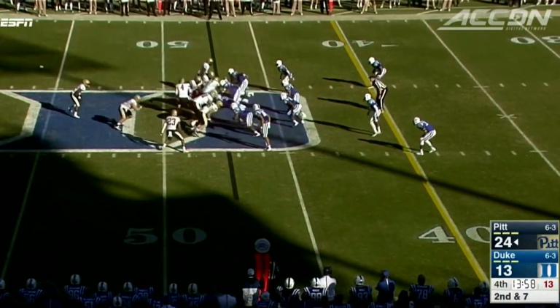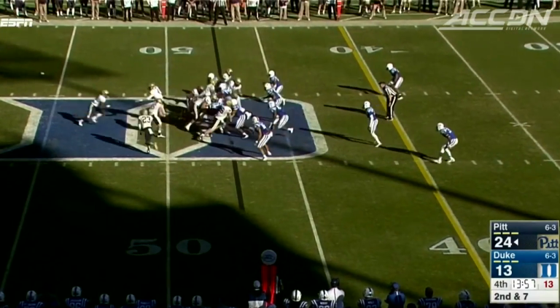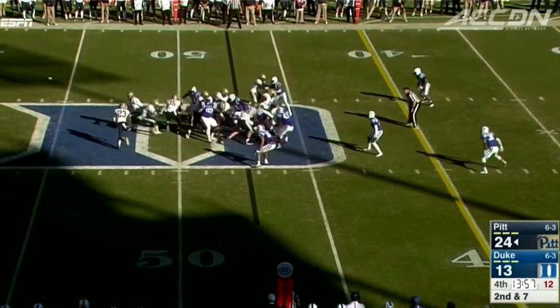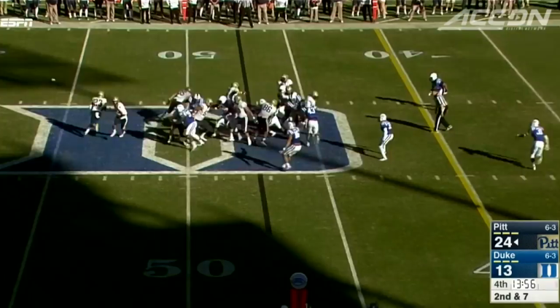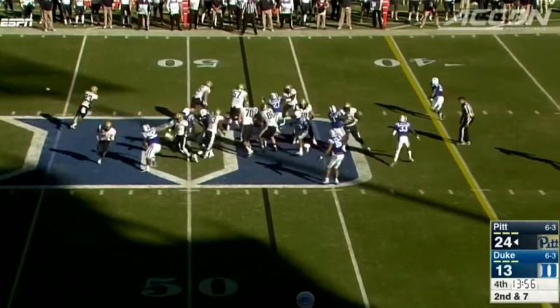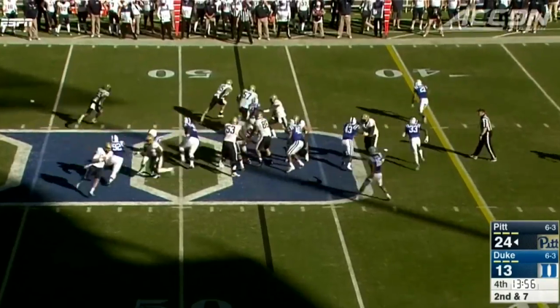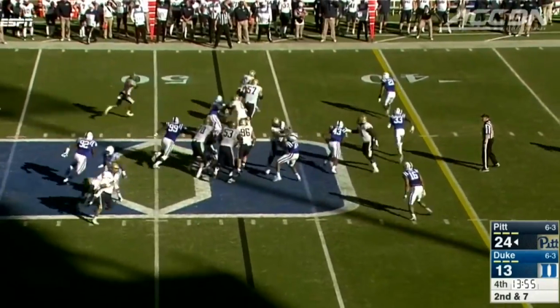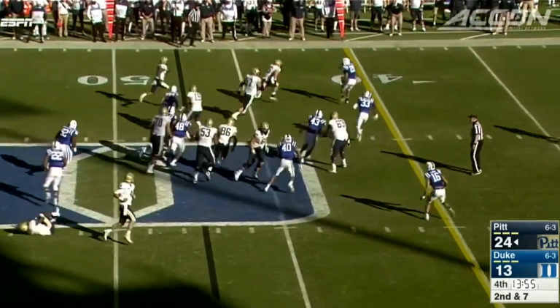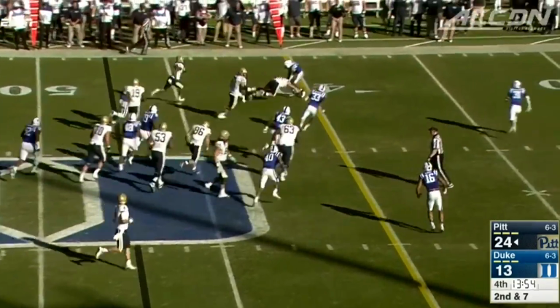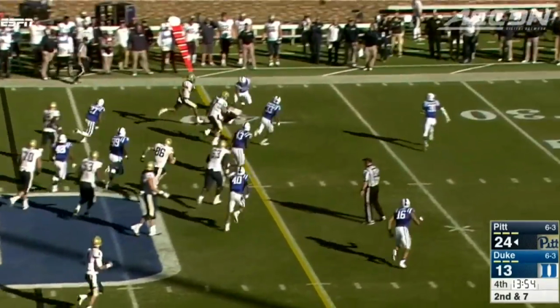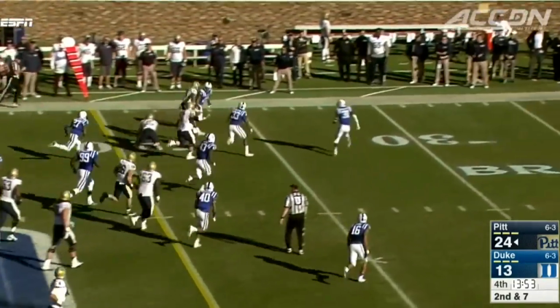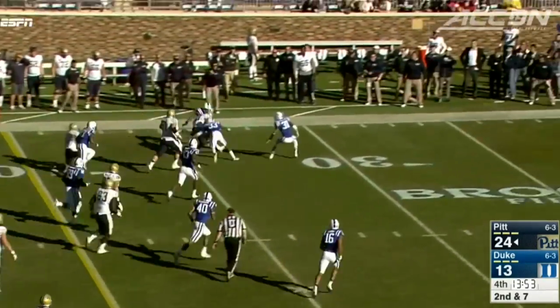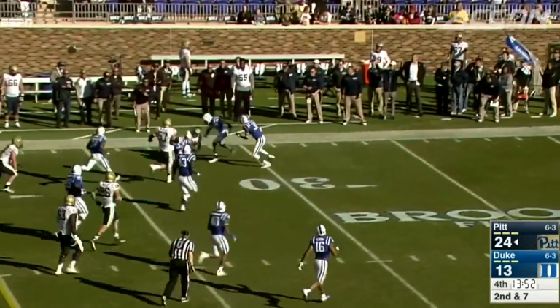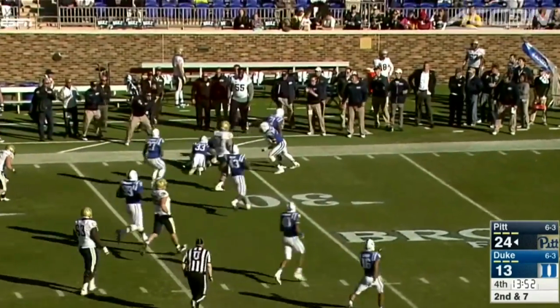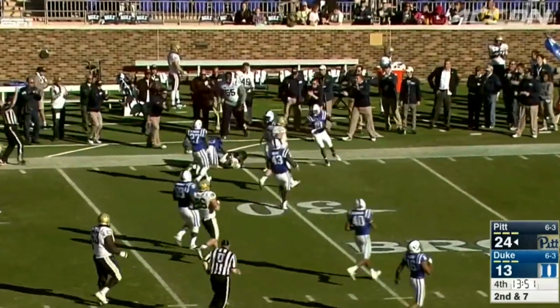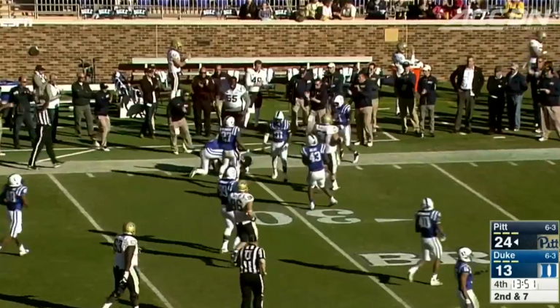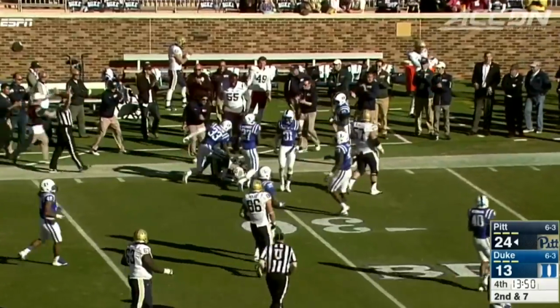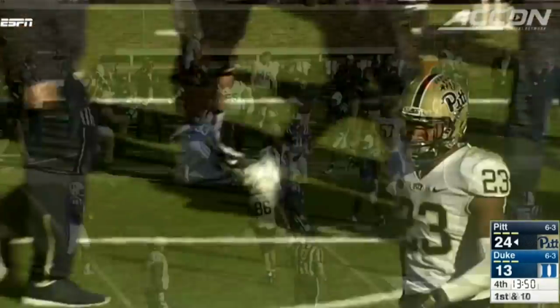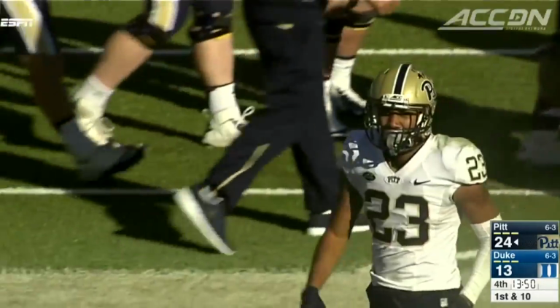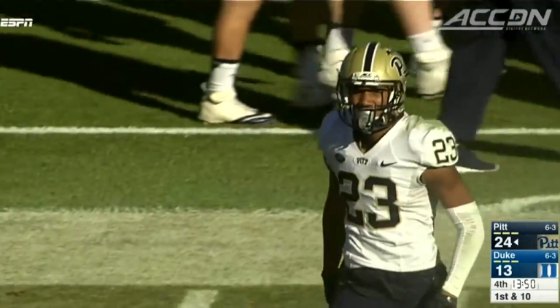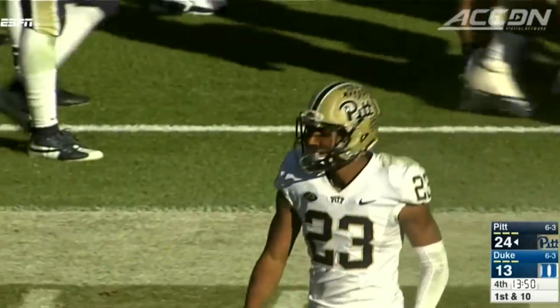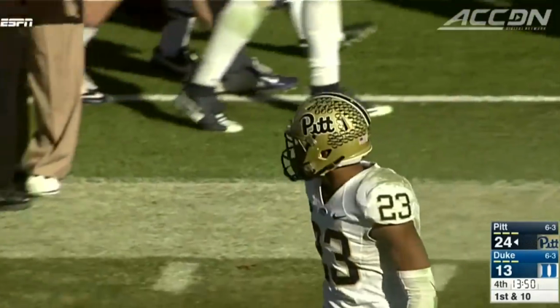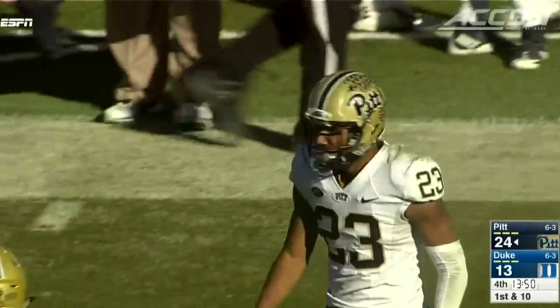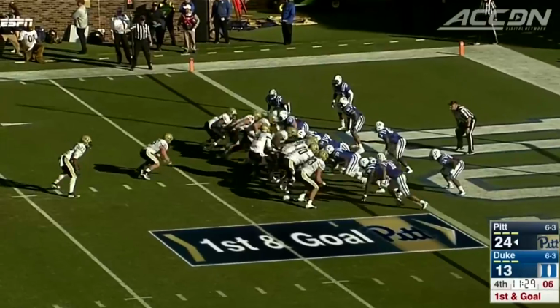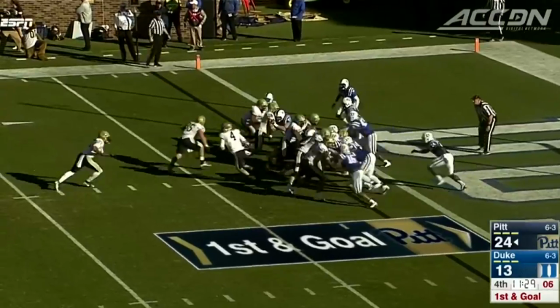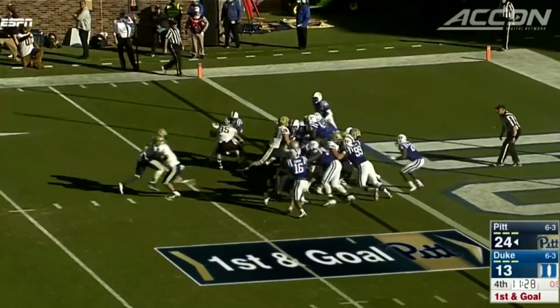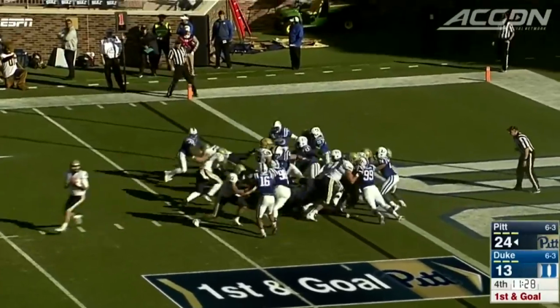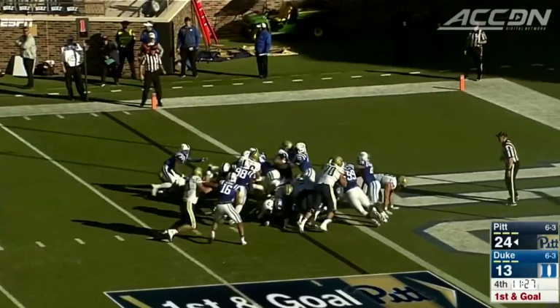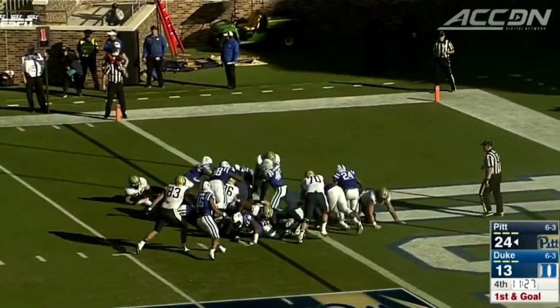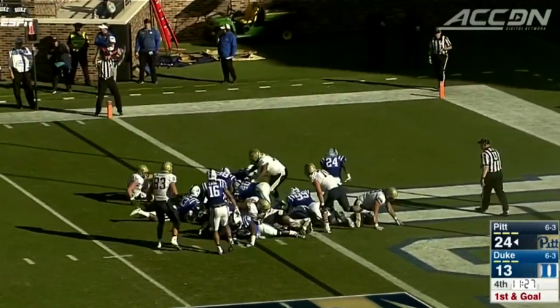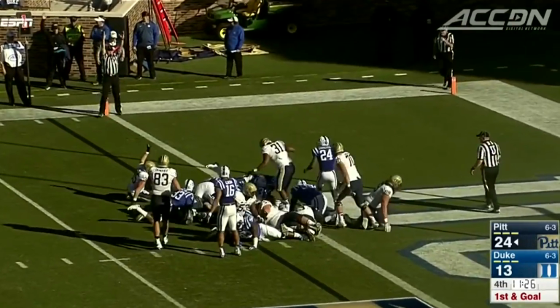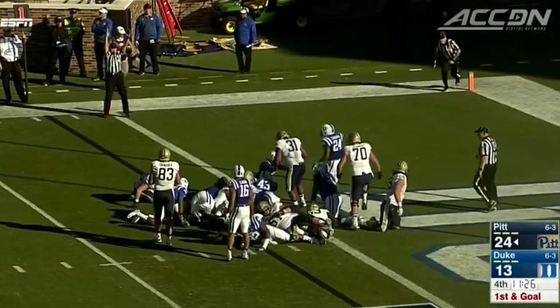In the fourth quarter, find a way to get Tyler Boyd the football — the handoff there, 16-yard pickup, to the Duke 31. Boyd: eight carries, 79 yards. That sets up a Quadri Oleson touchdown, 31-13.